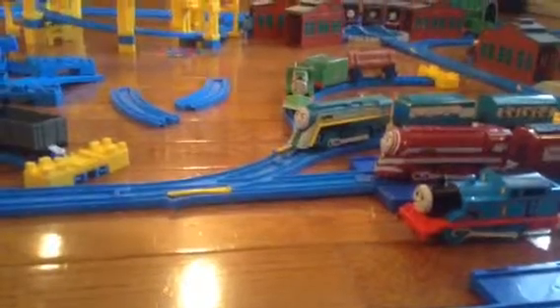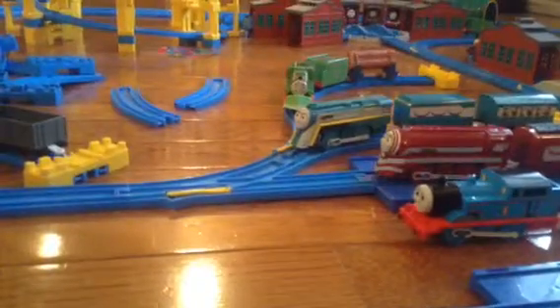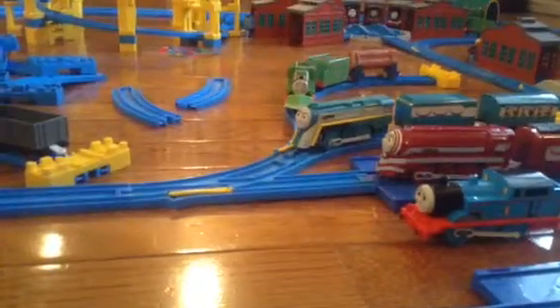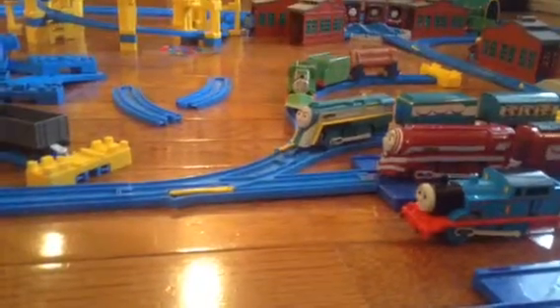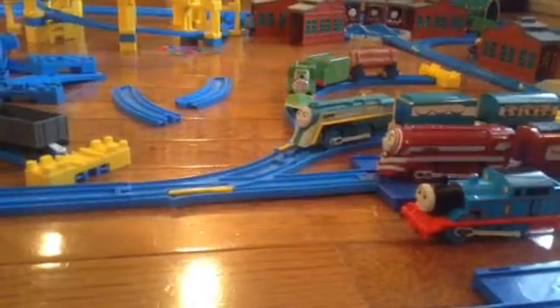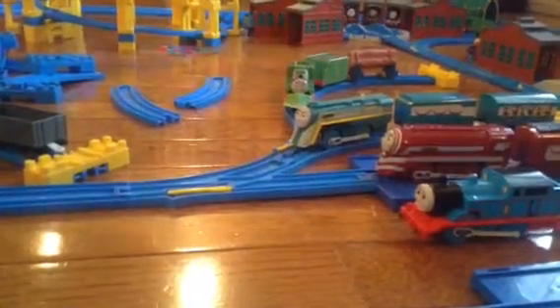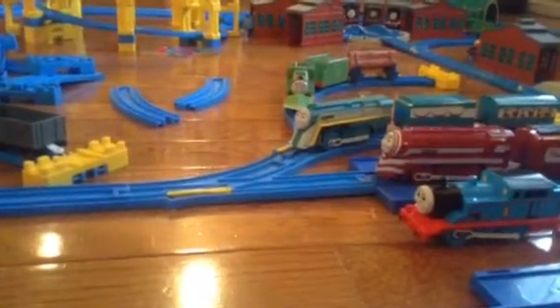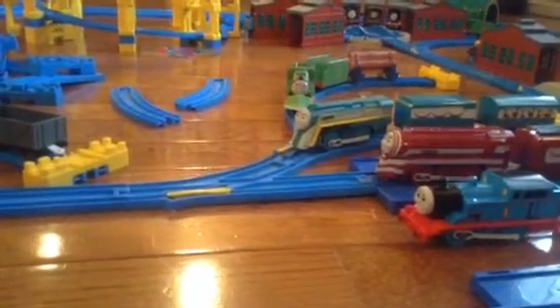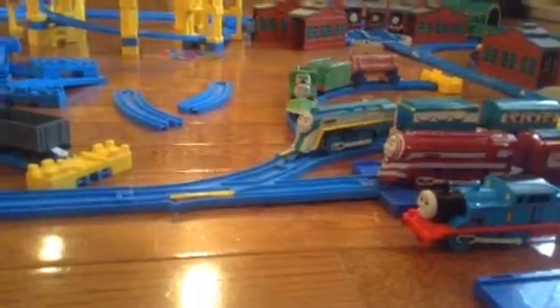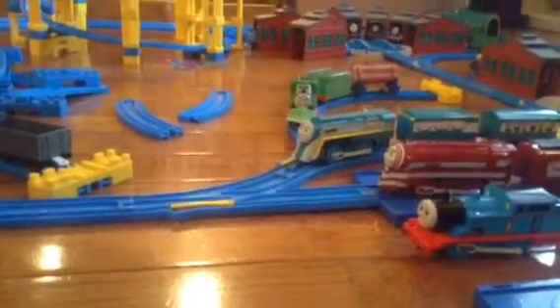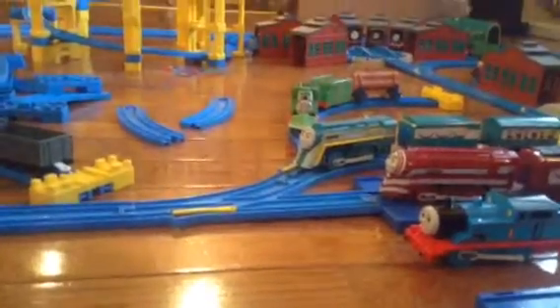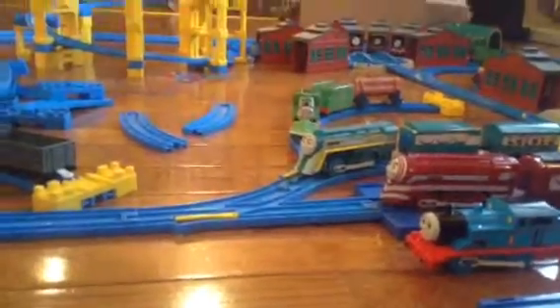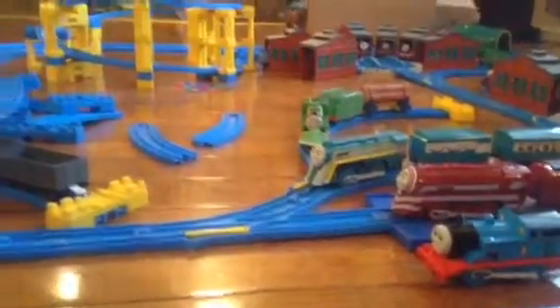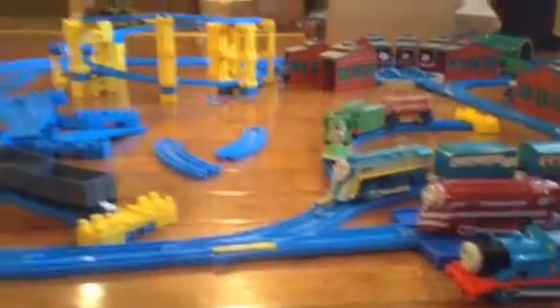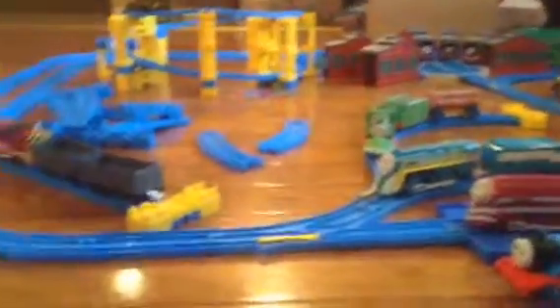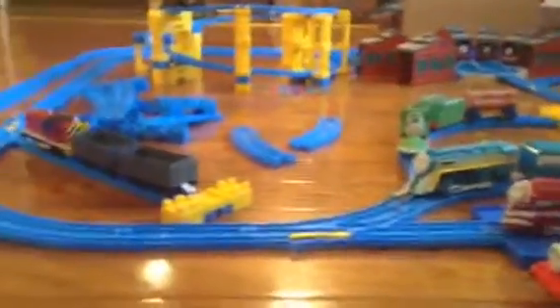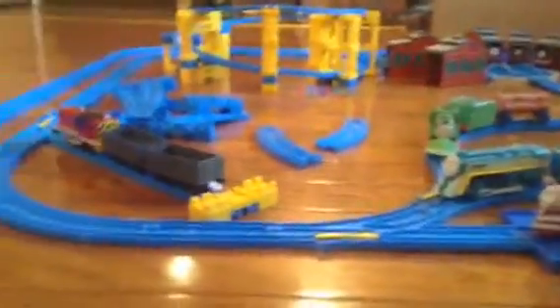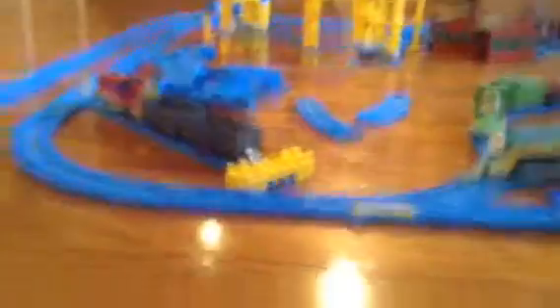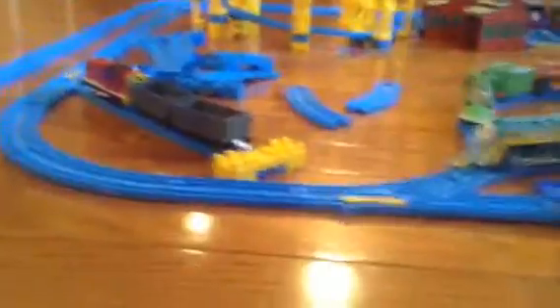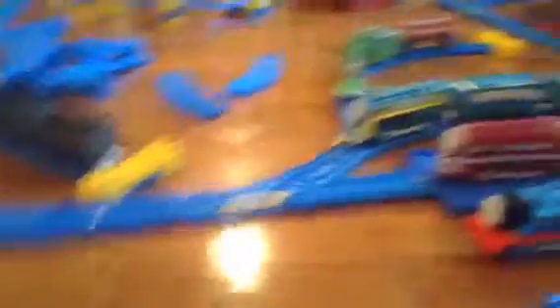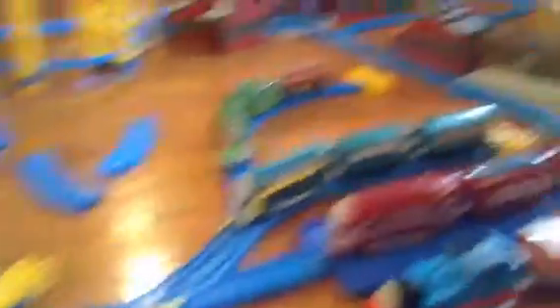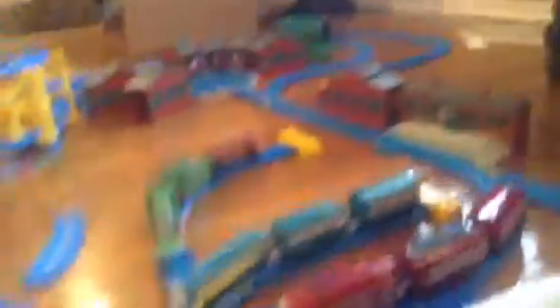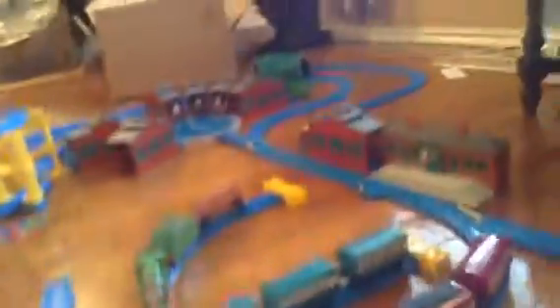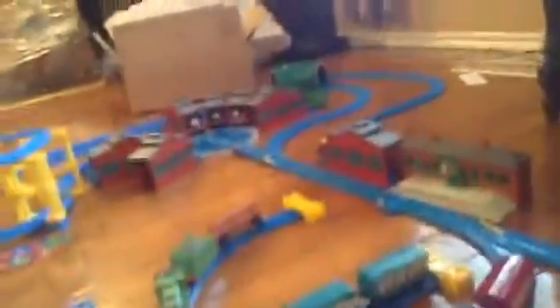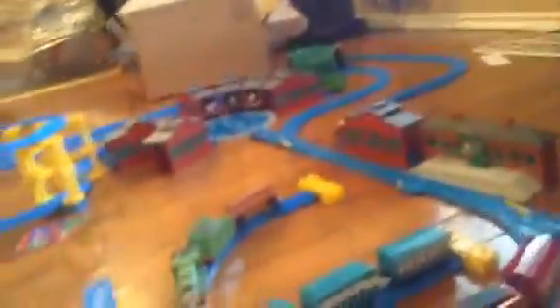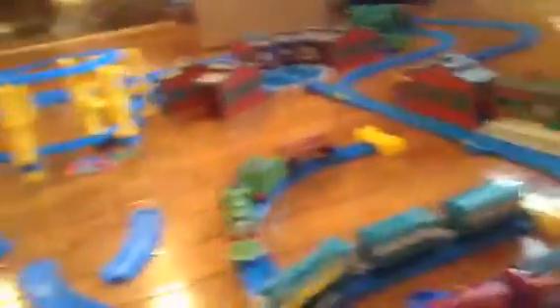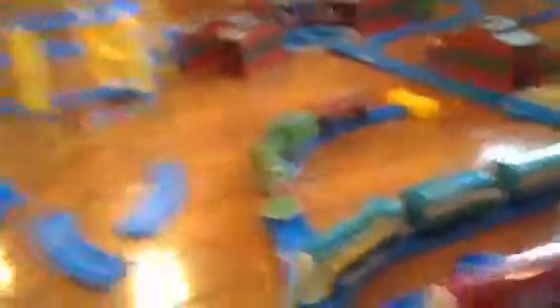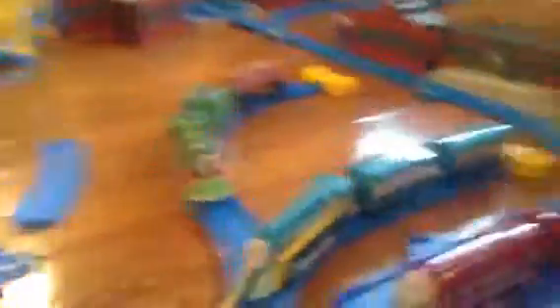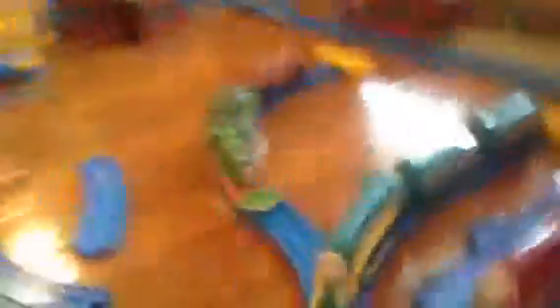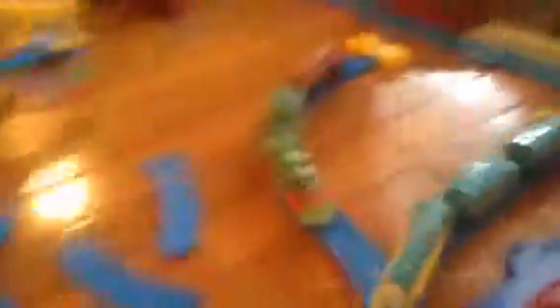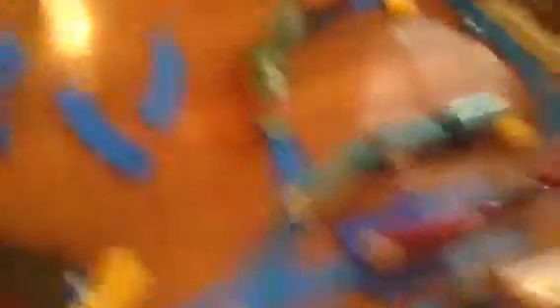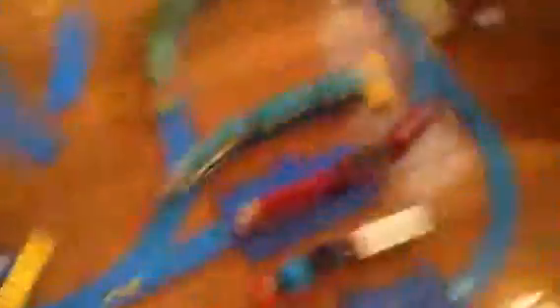Hey guys, I'm back with a bunch of Christmas presents that I got. So let's take a look.